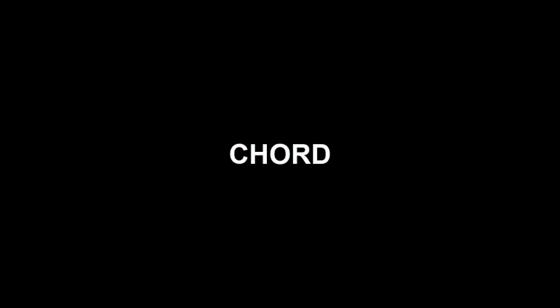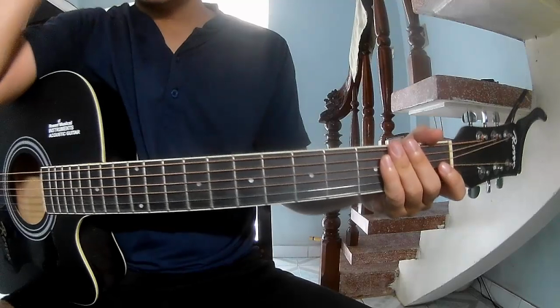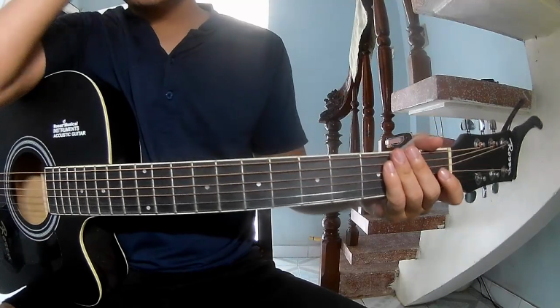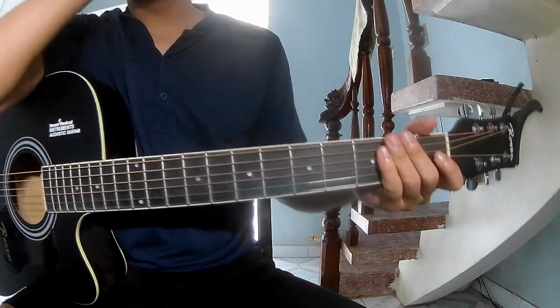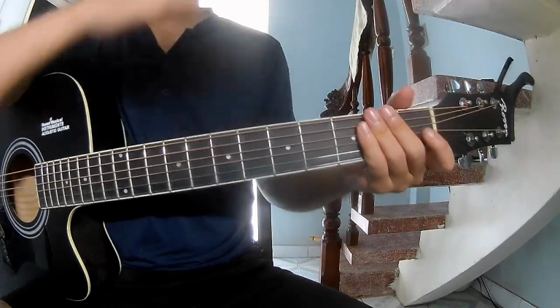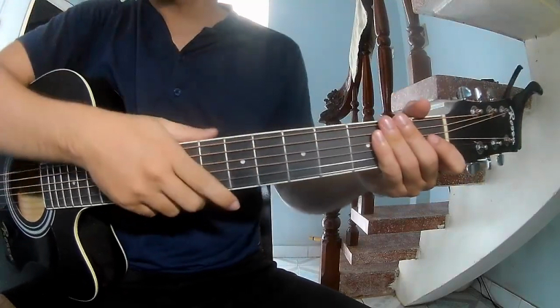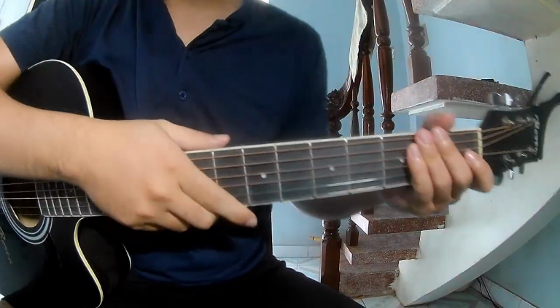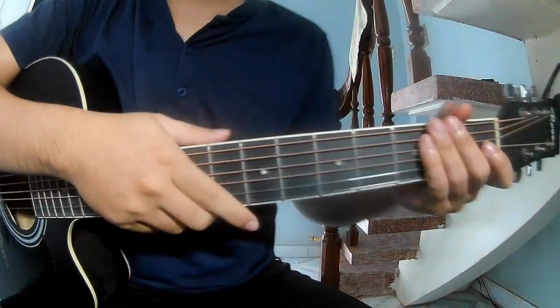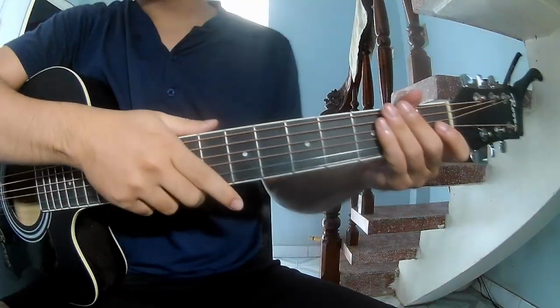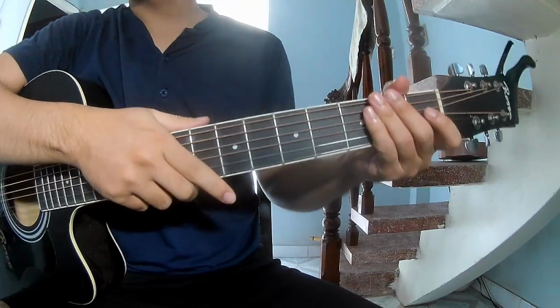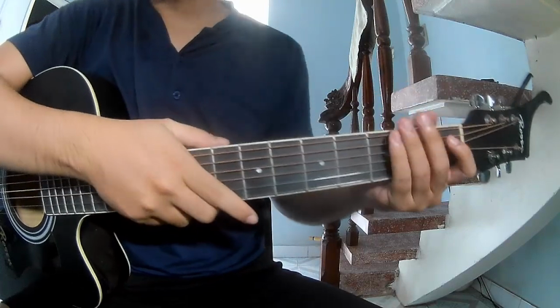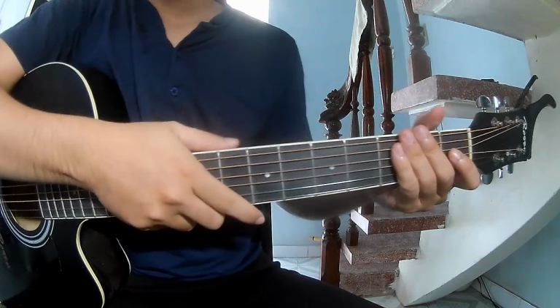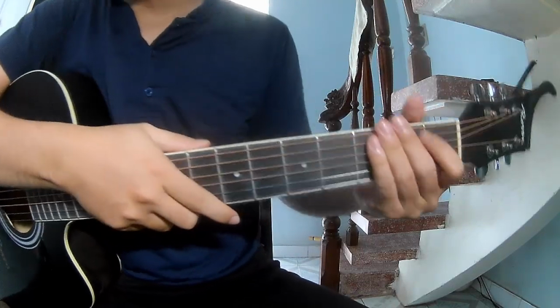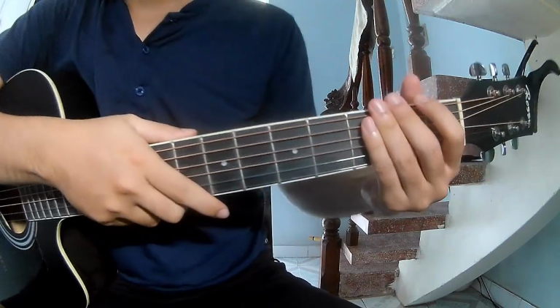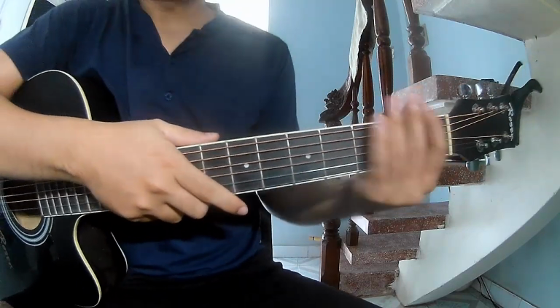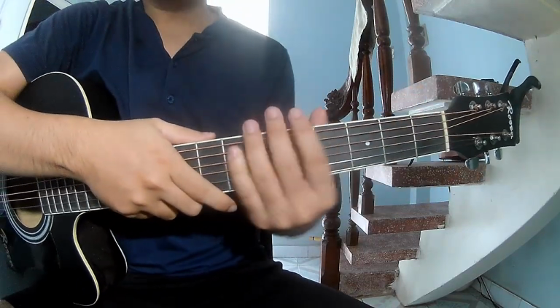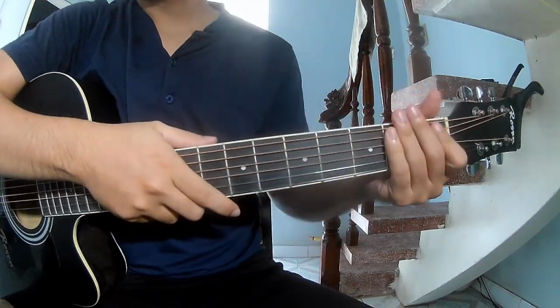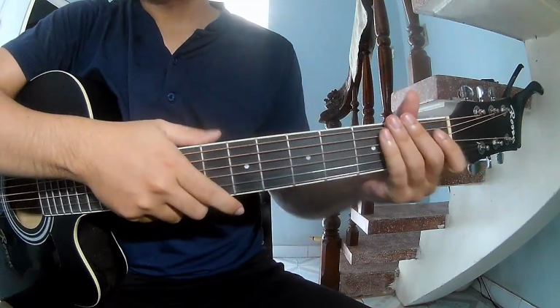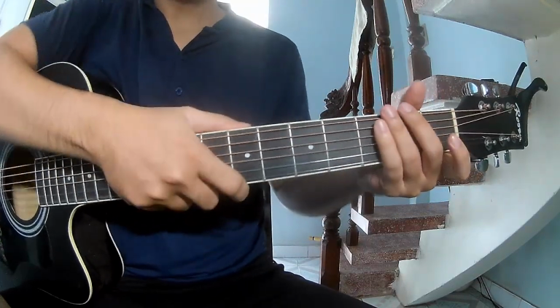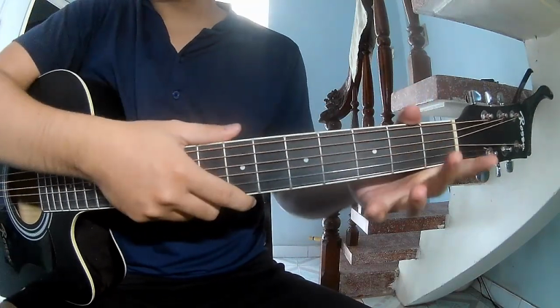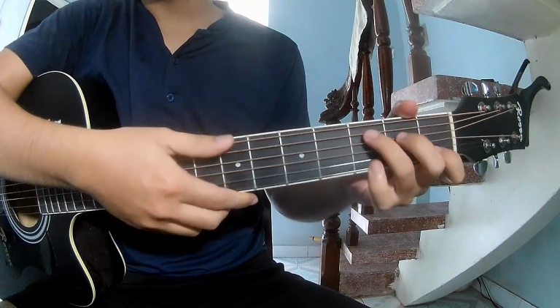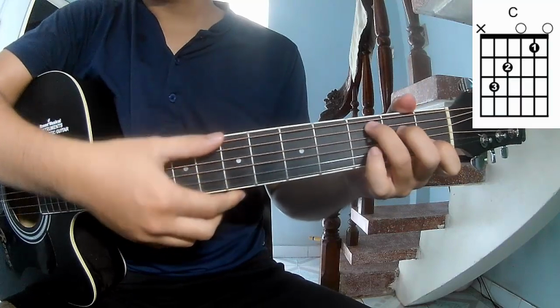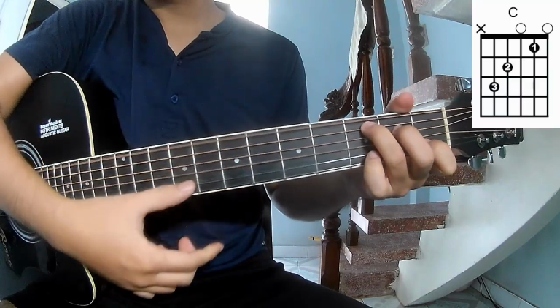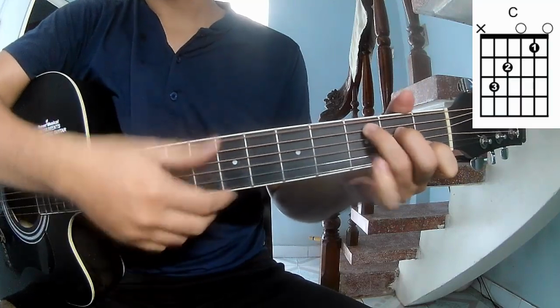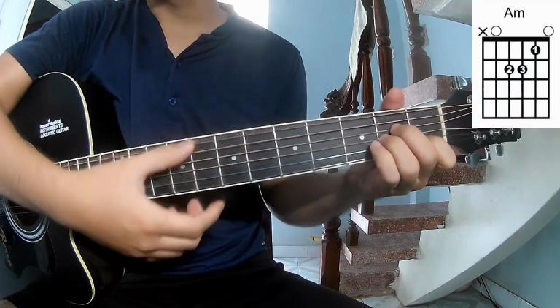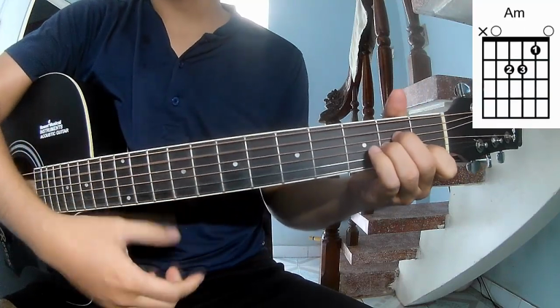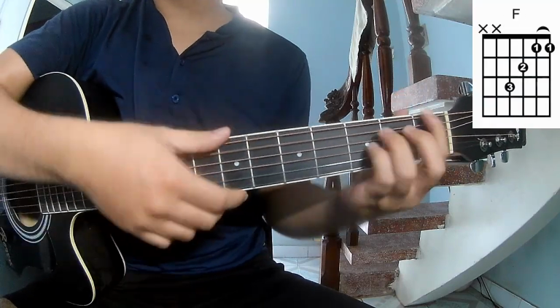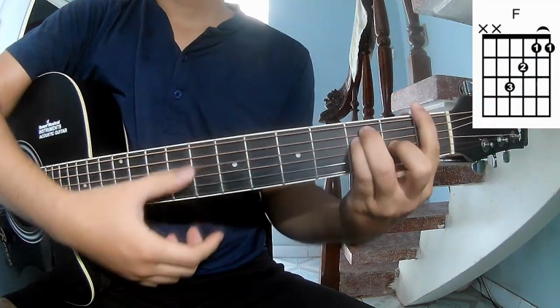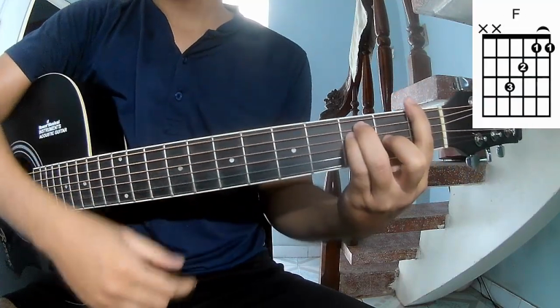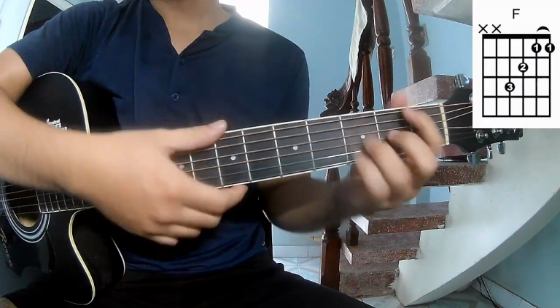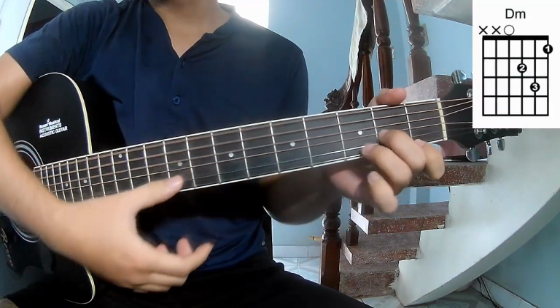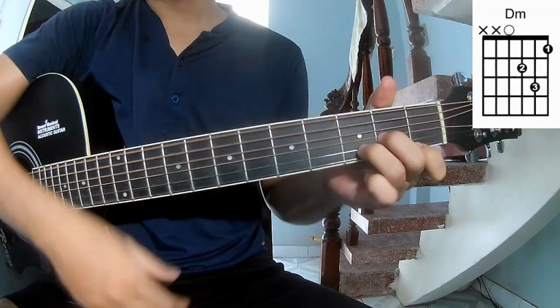Hi everyone, today we'll share how to play guitar in a different kind of beautiful way, by Alex Bessamy. First, the song uses the chords A, C, A, M, F, E, M.